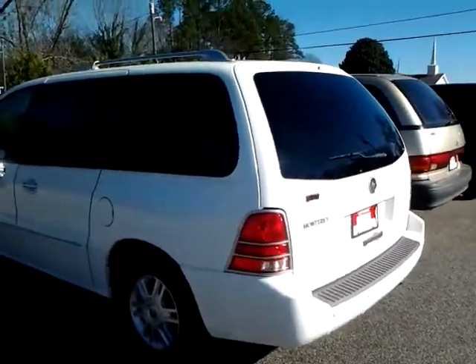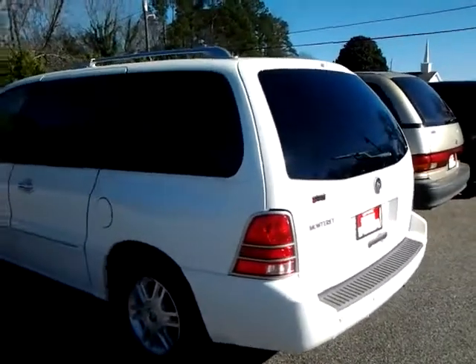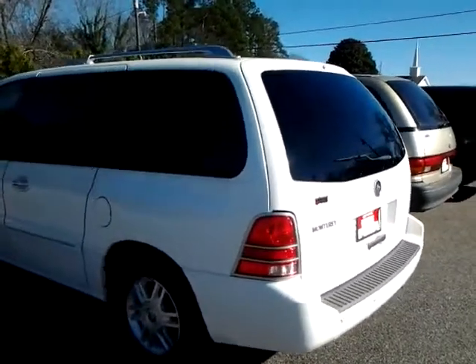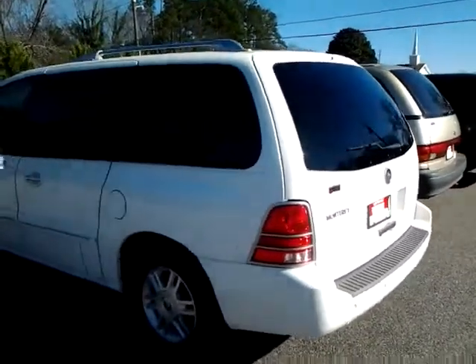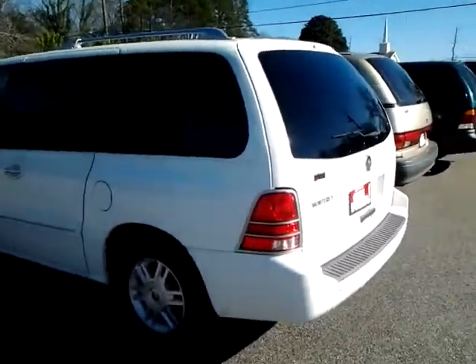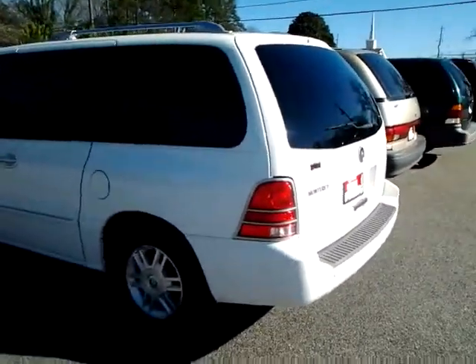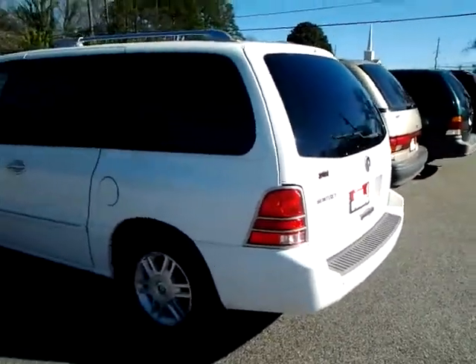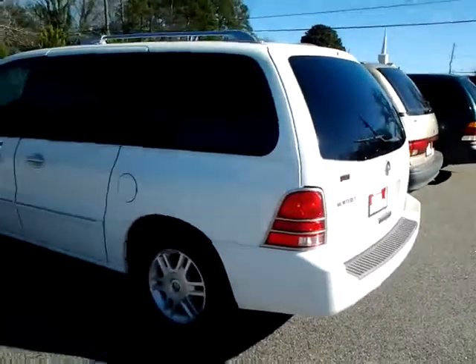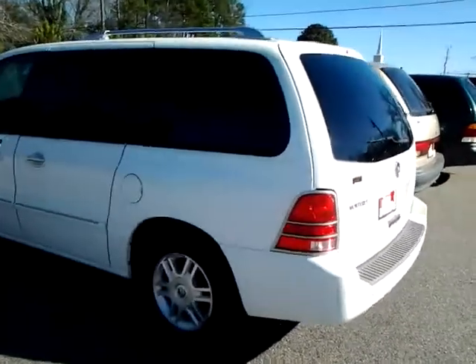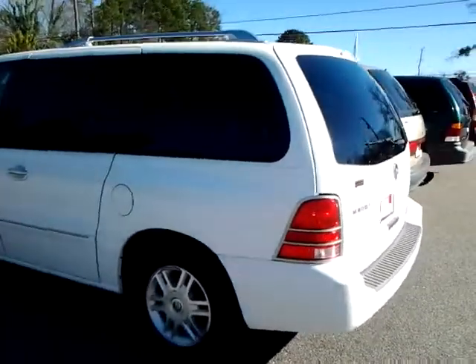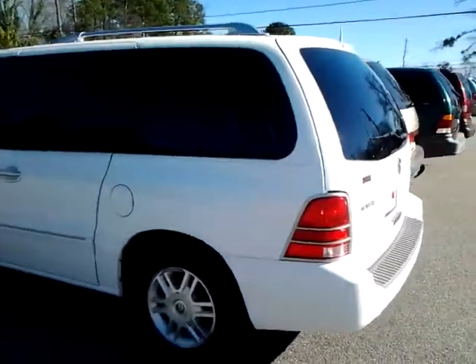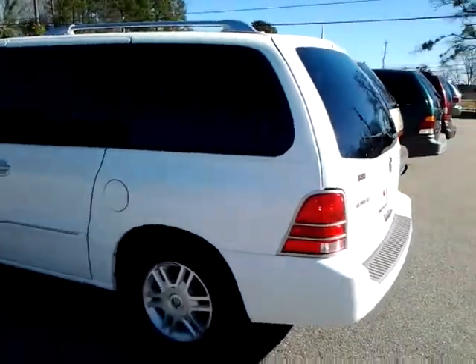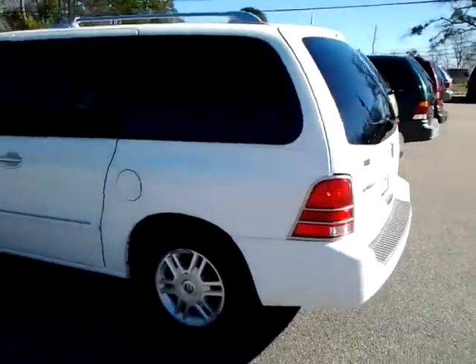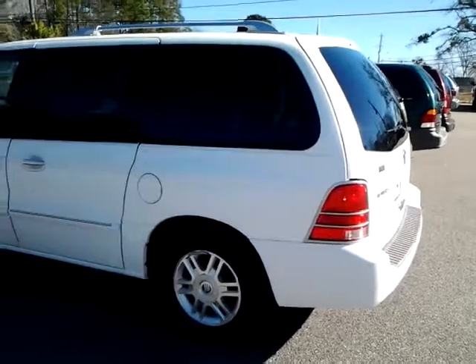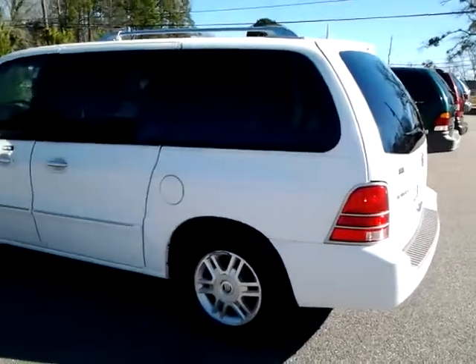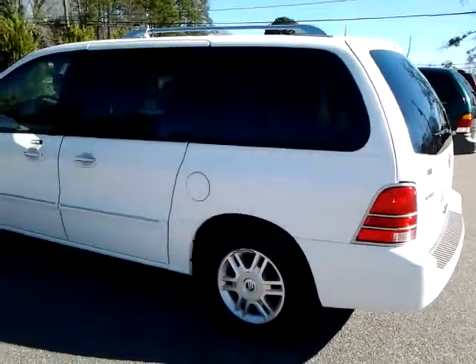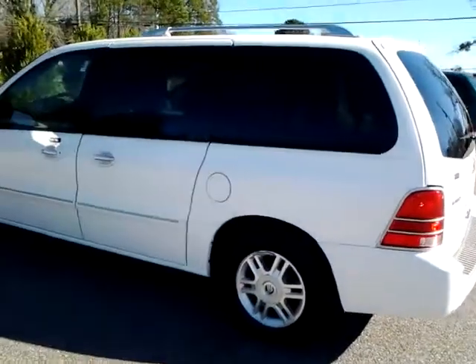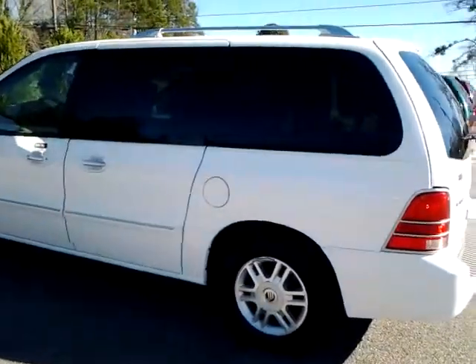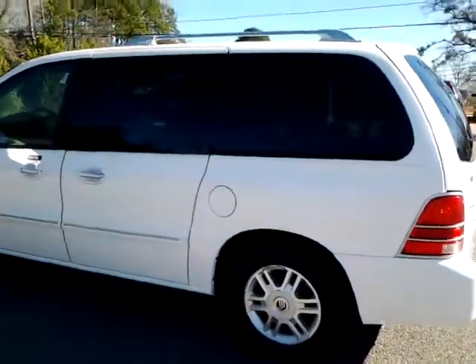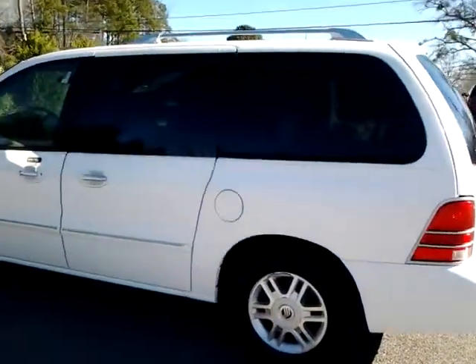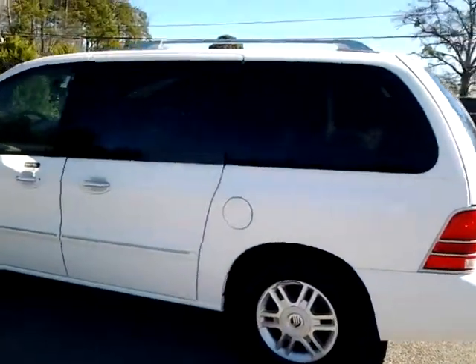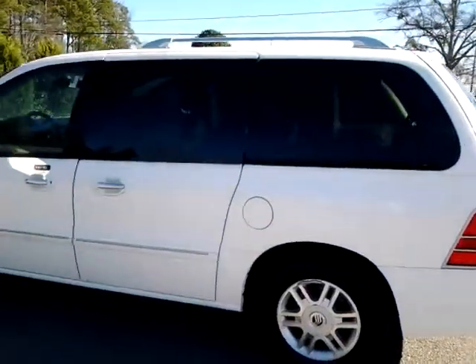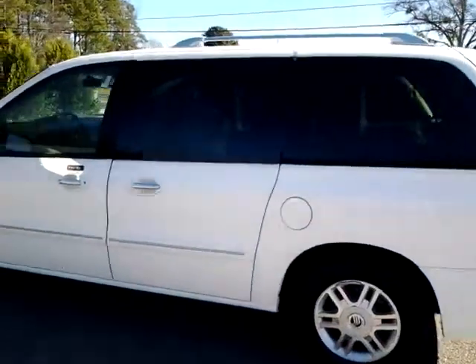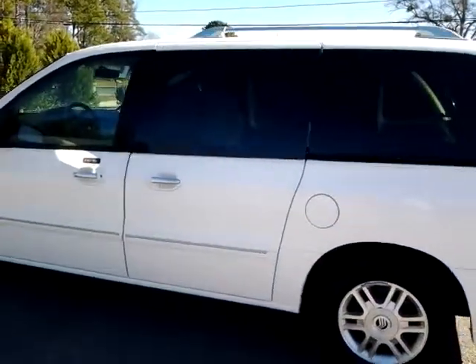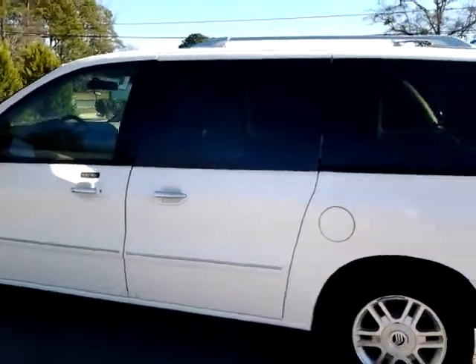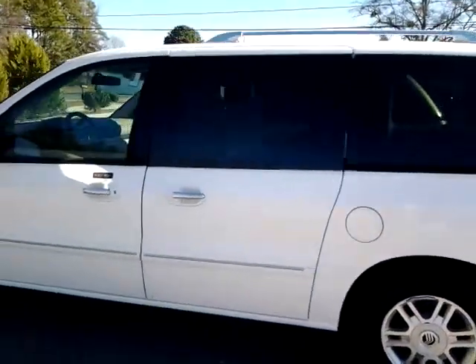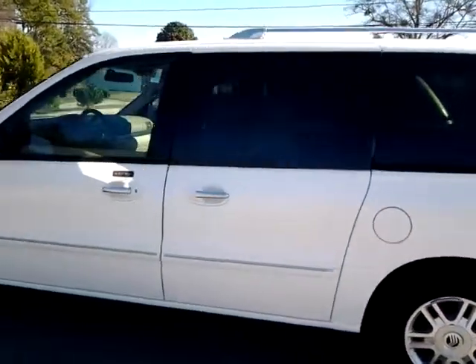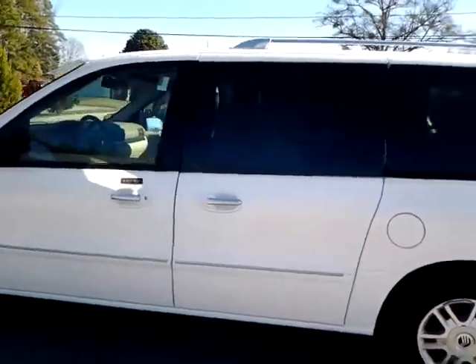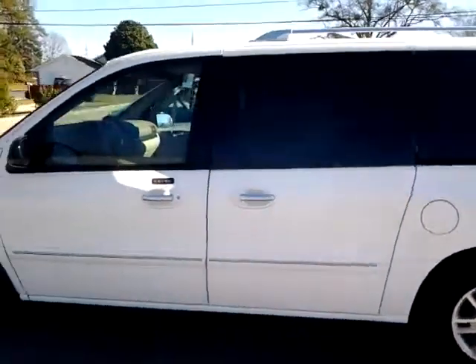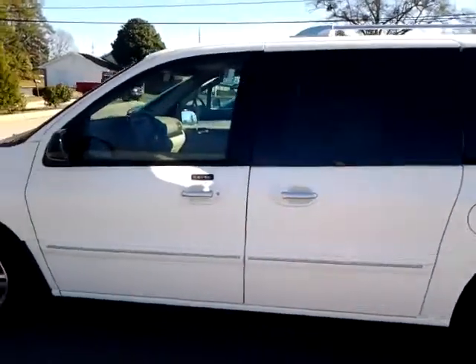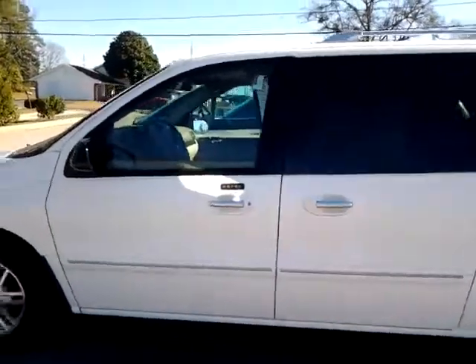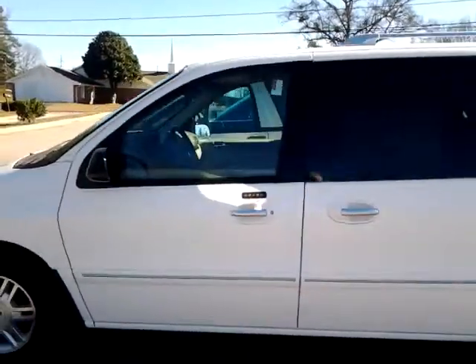Hi, good morning, Mr. Paulson. This is Alan Treanor here at LaGrange Toyota. I wanted to give you a brief walk around of this 2007 Mercury Monterey that you inquired about.